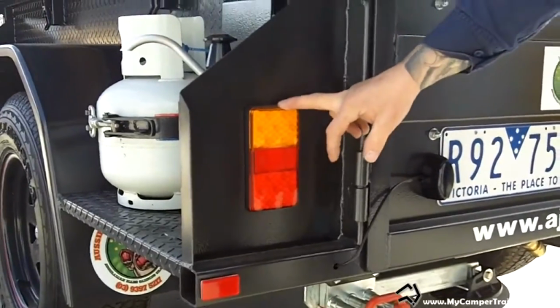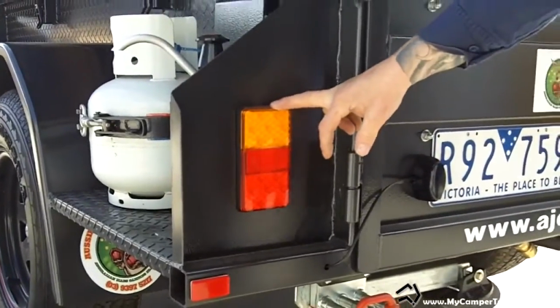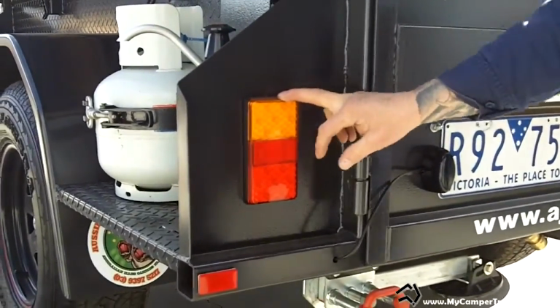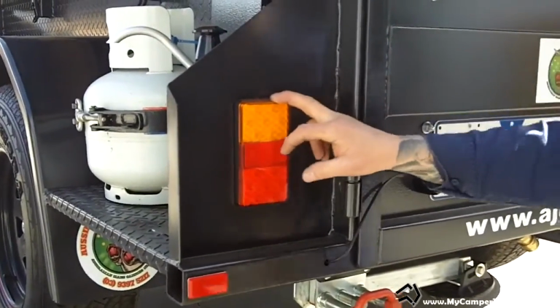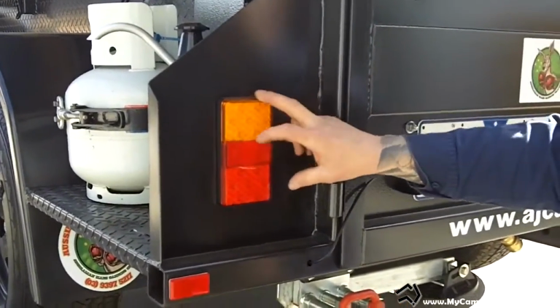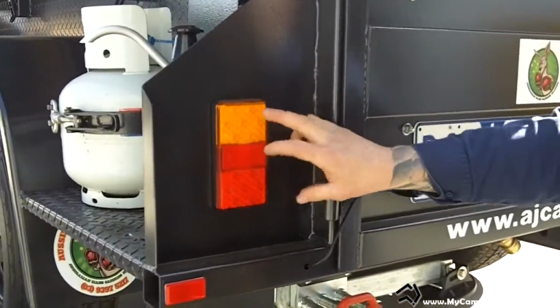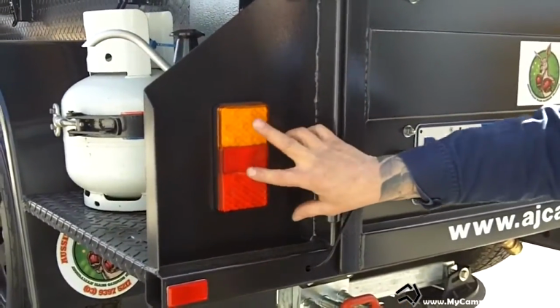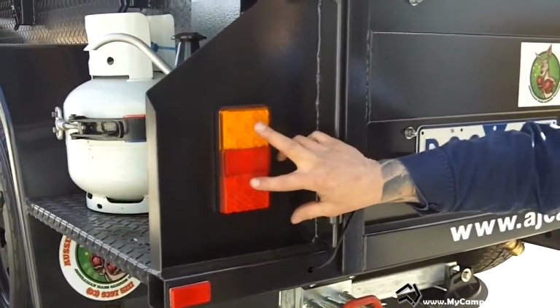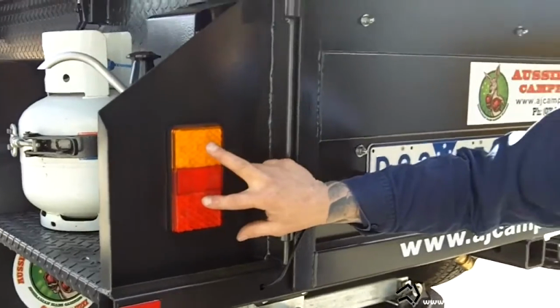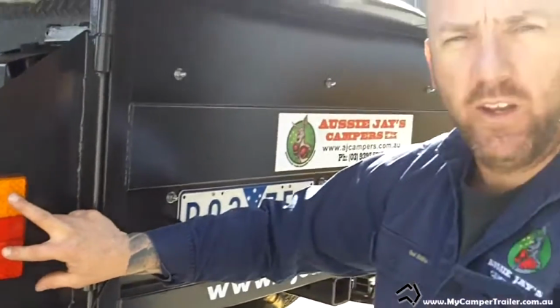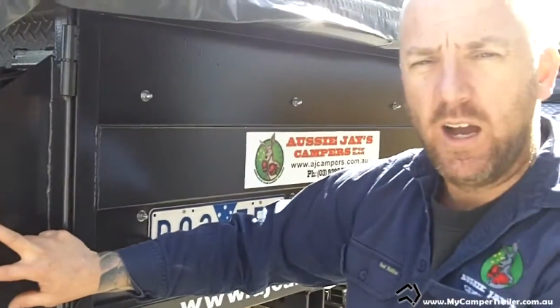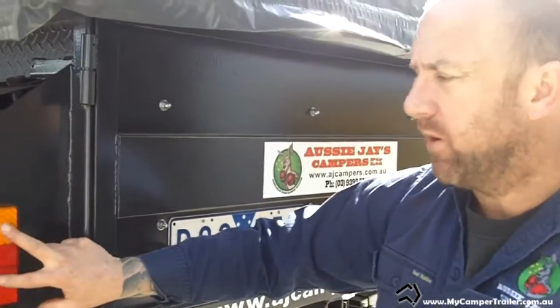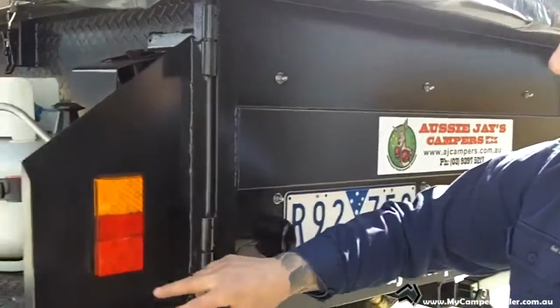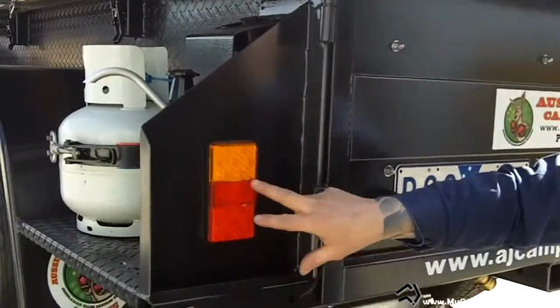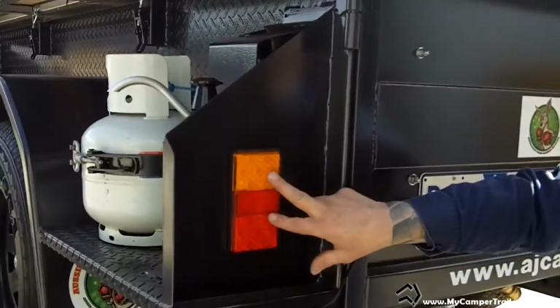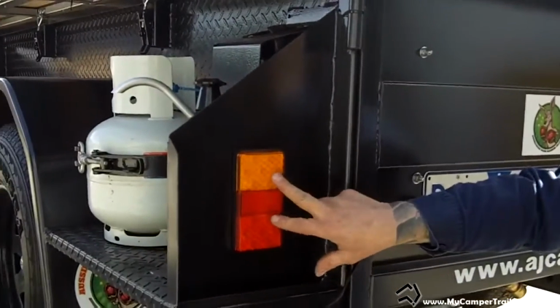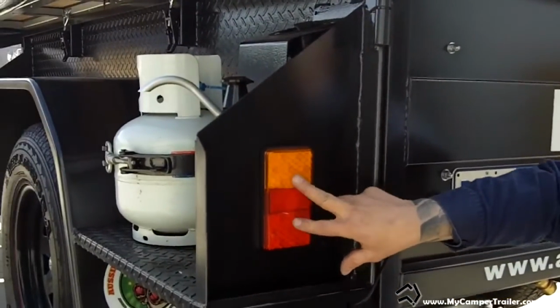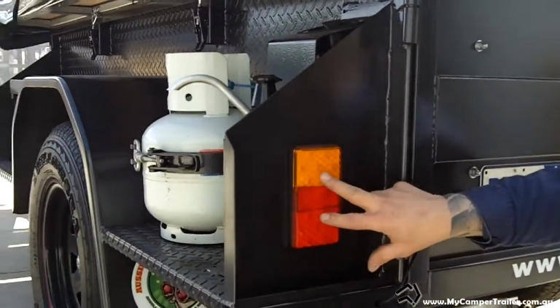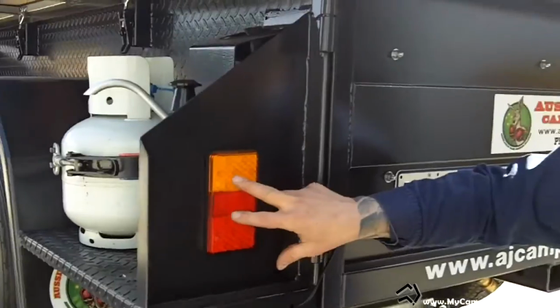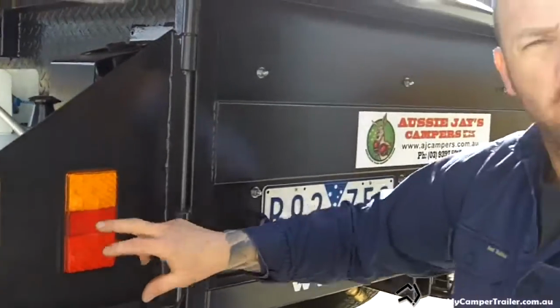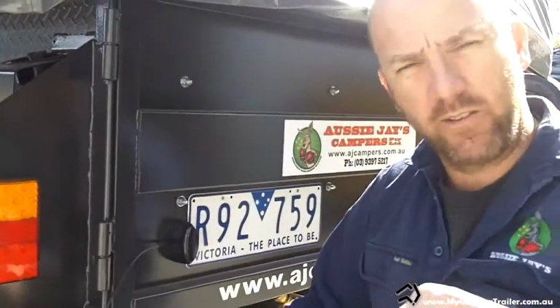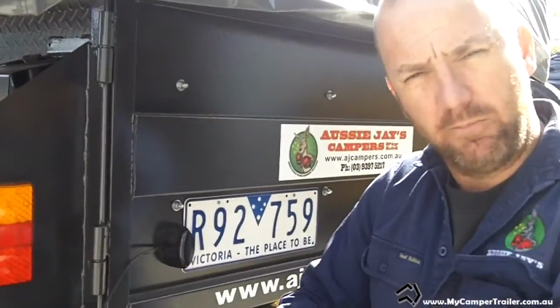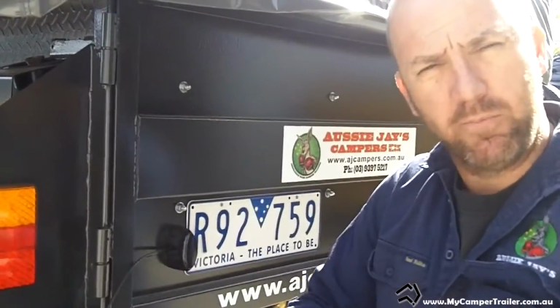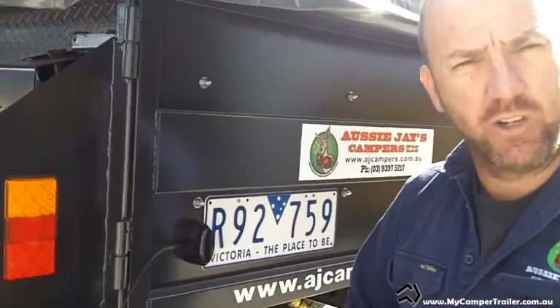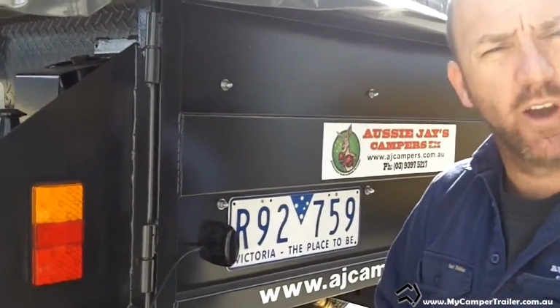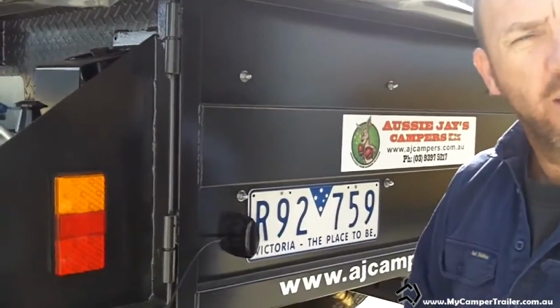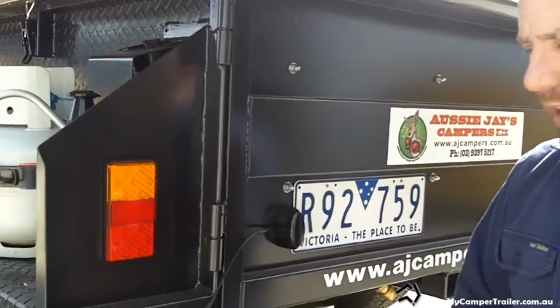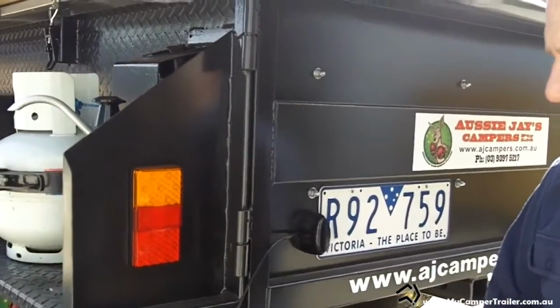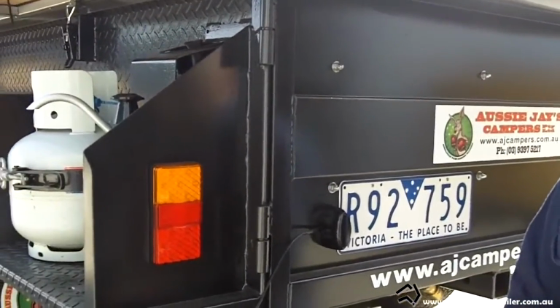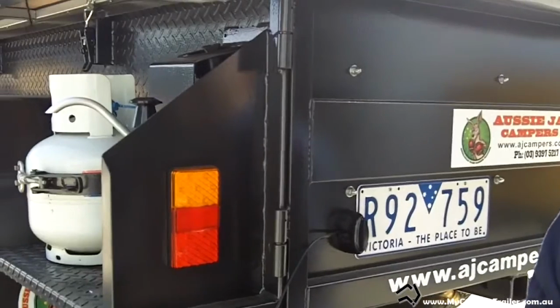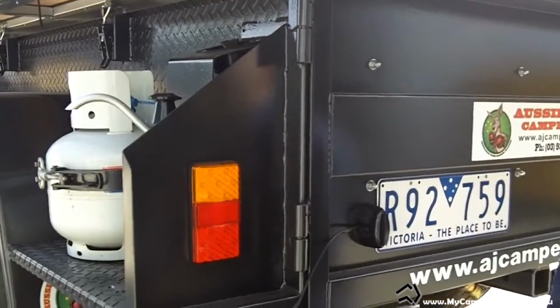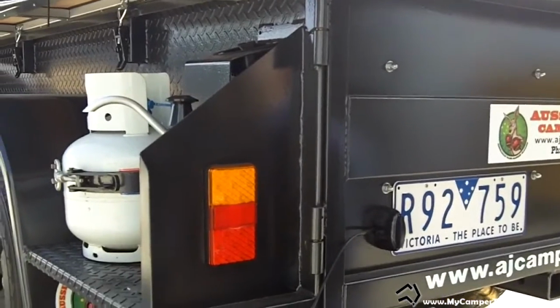The beauty with the push-and-play is that if you break a light you can actually just replace it — it's just a push in and off you go. It takes away a lot of hassles.